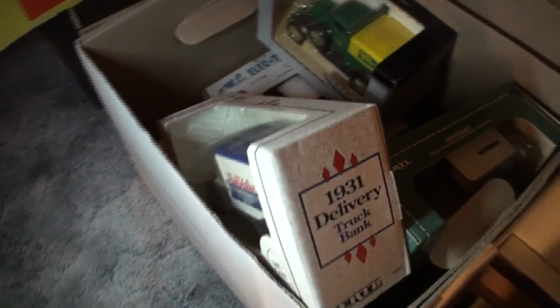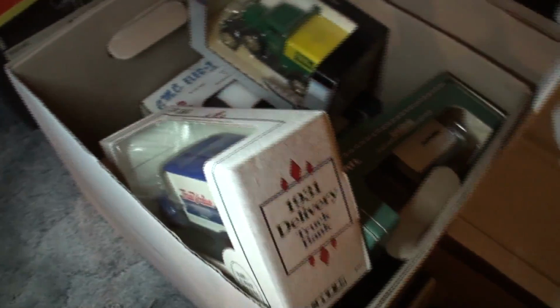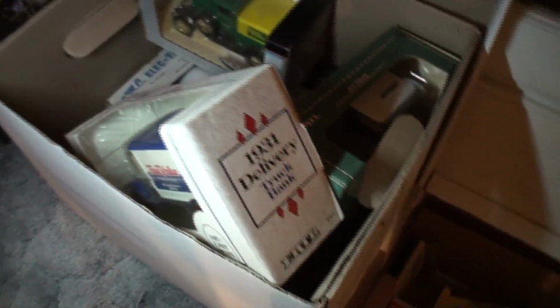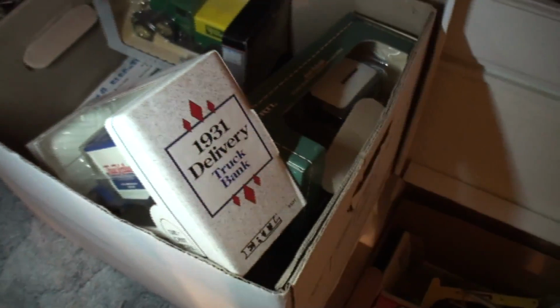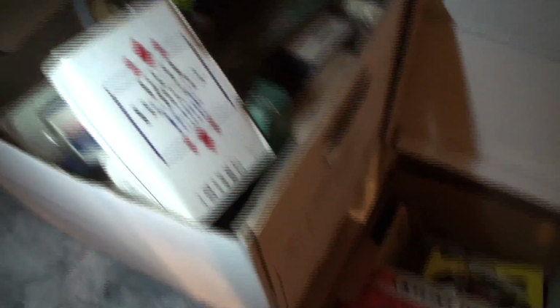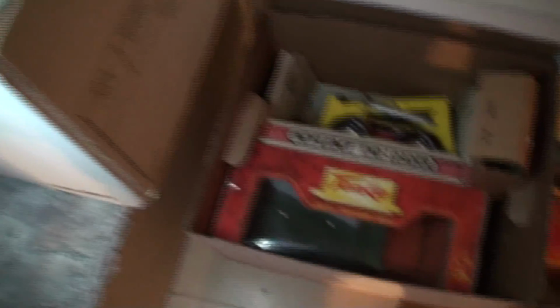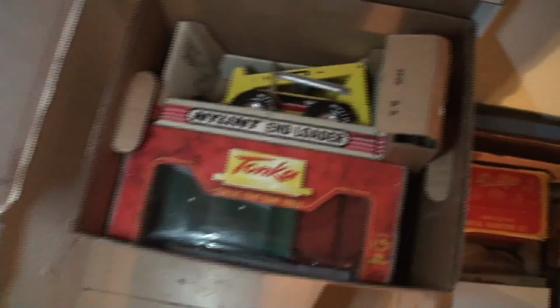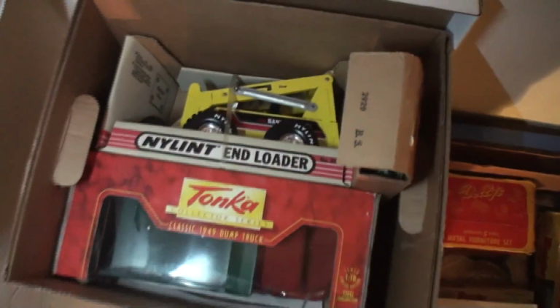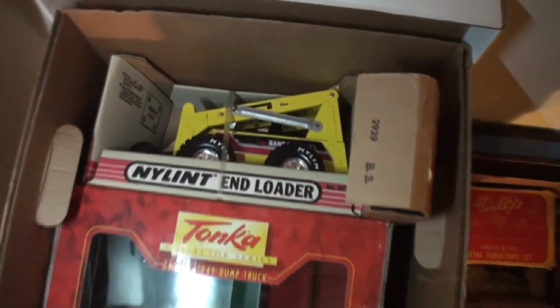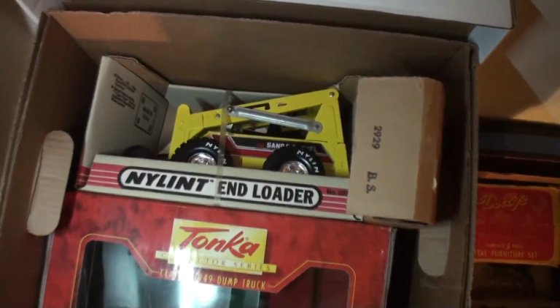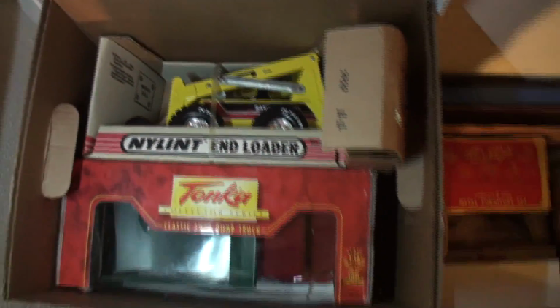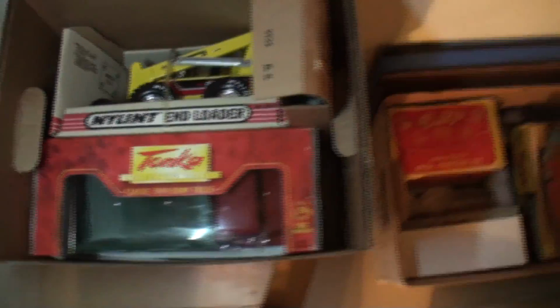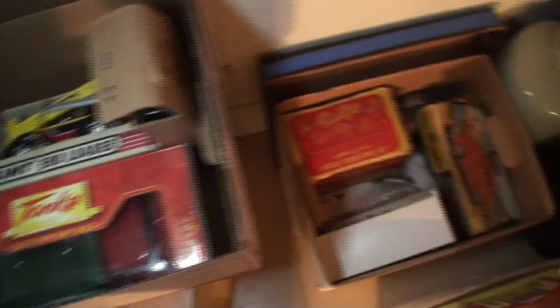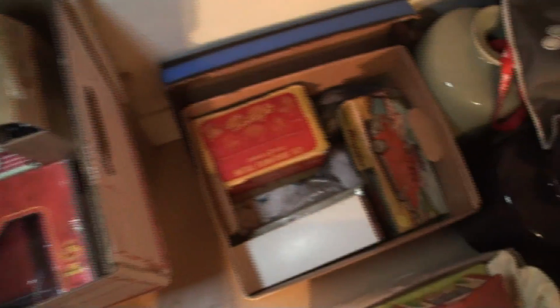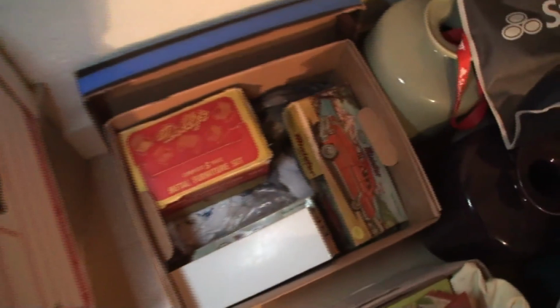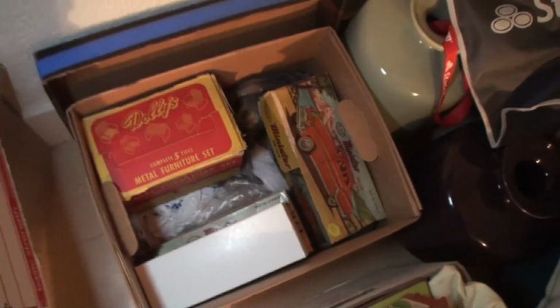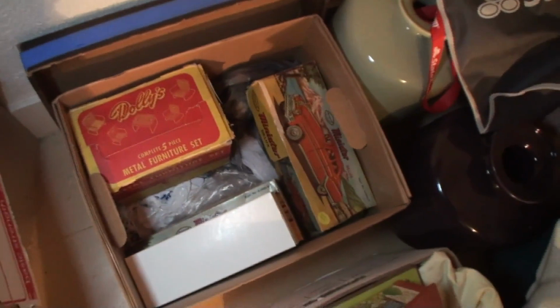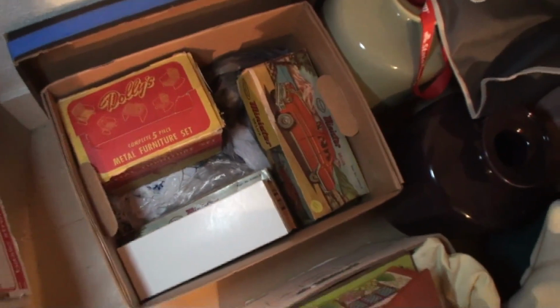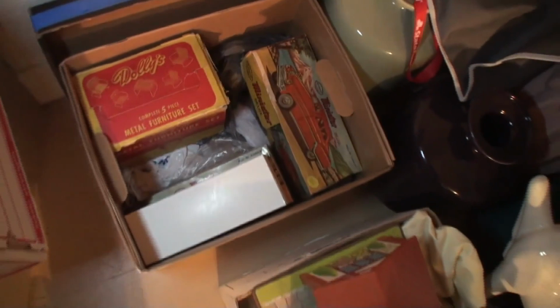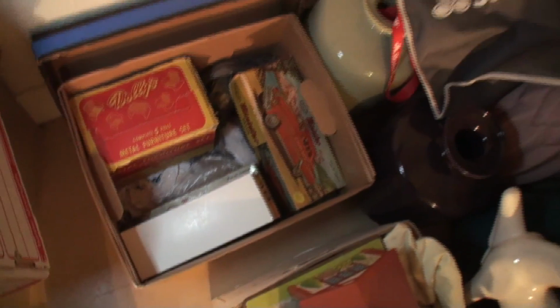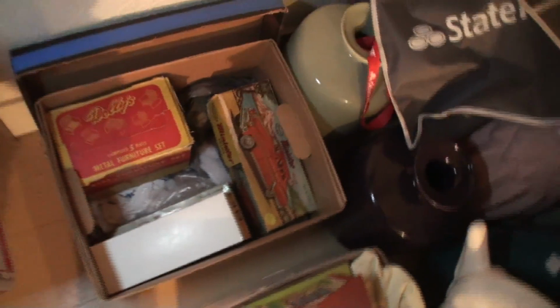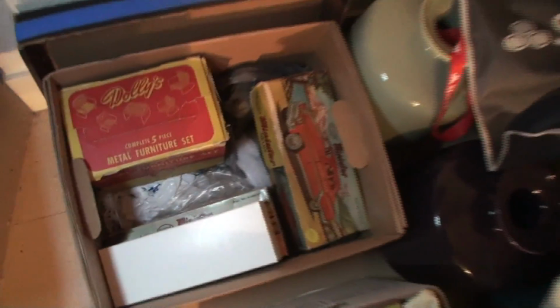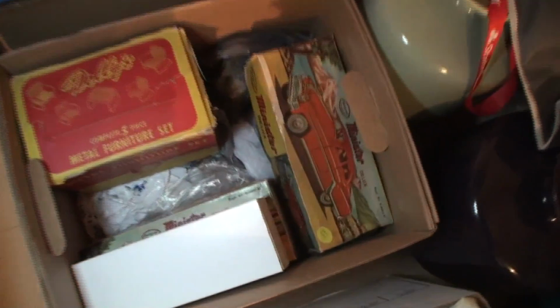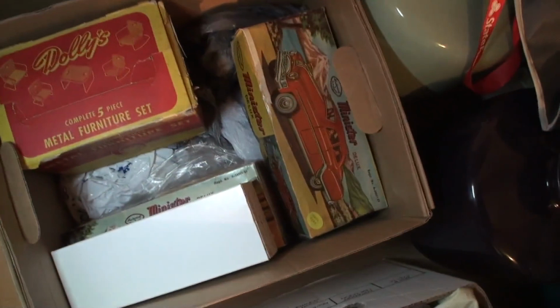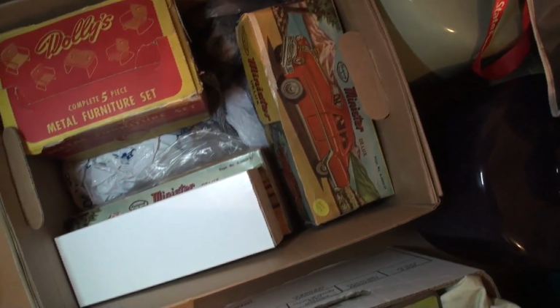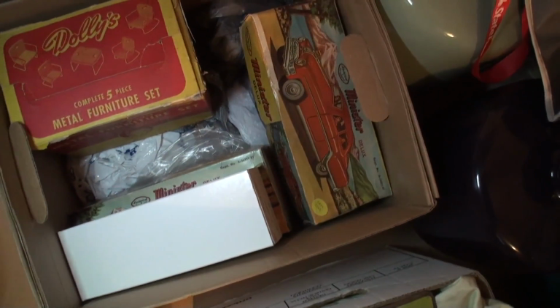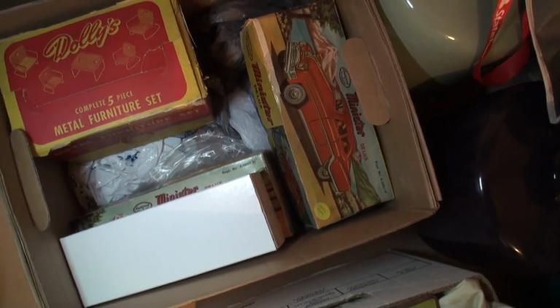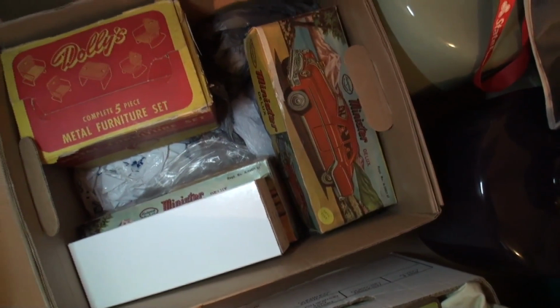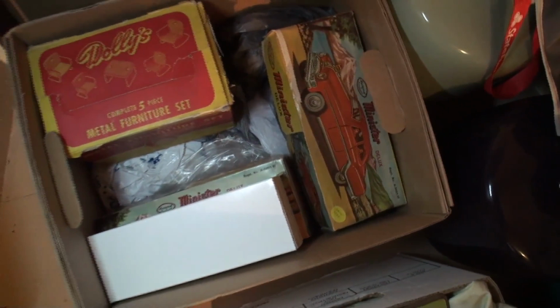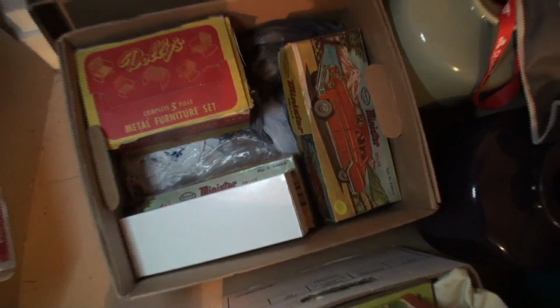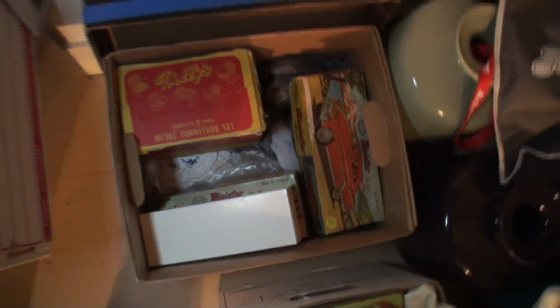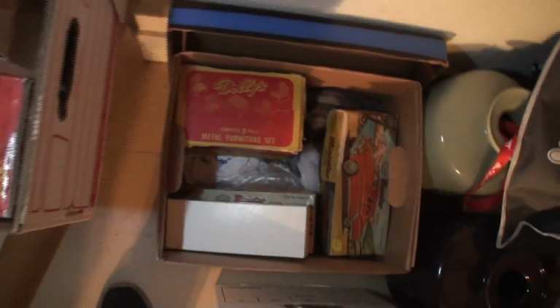Over here we've got some banks, a Nylint end loader, and a couple of Japanese tin curlers.